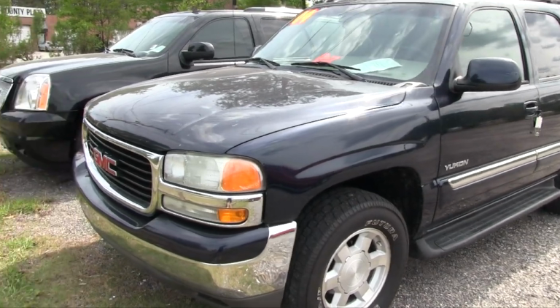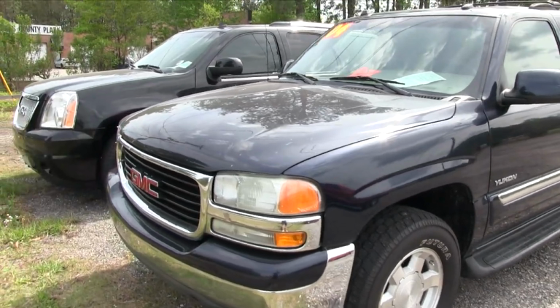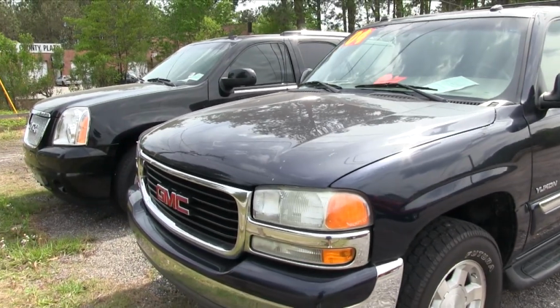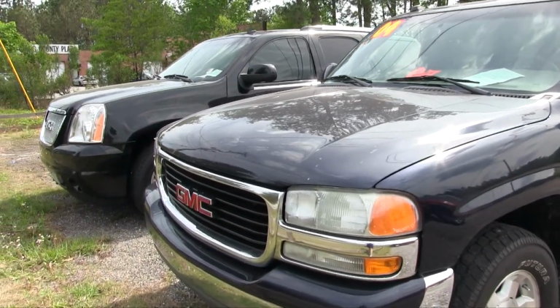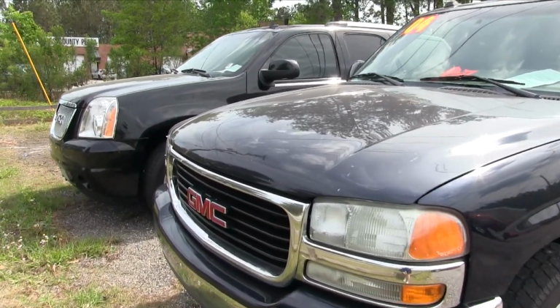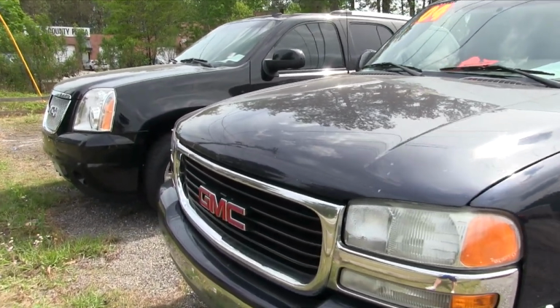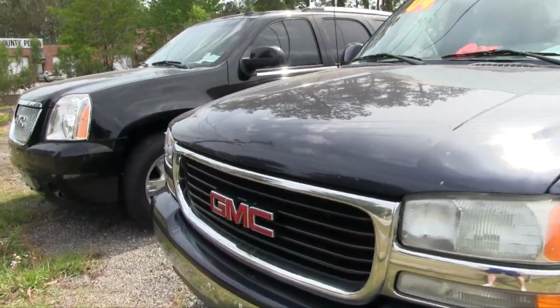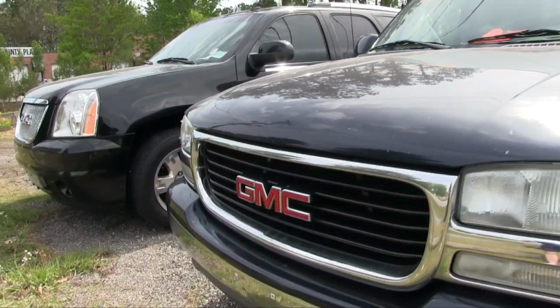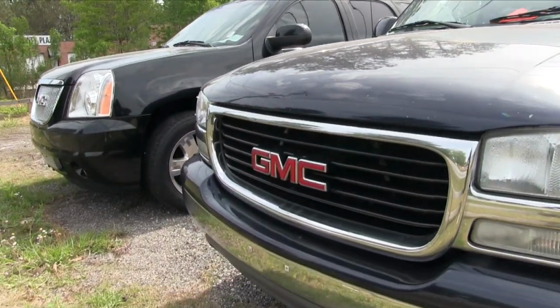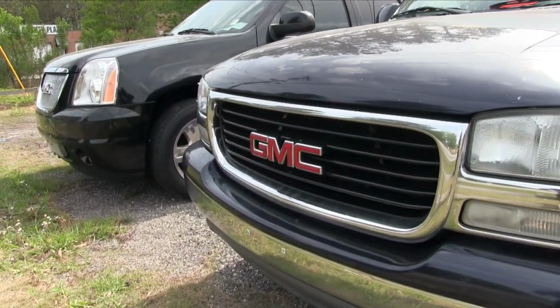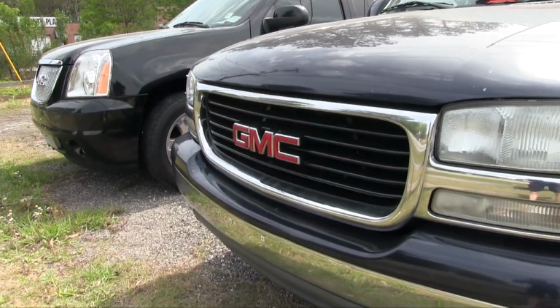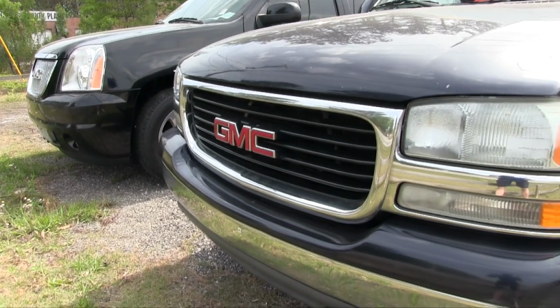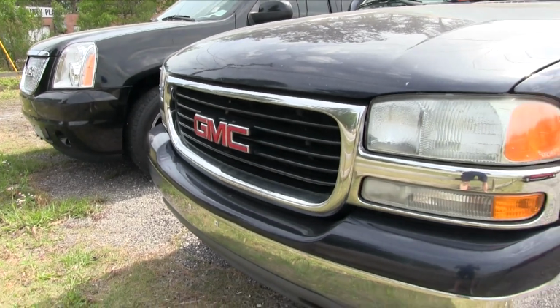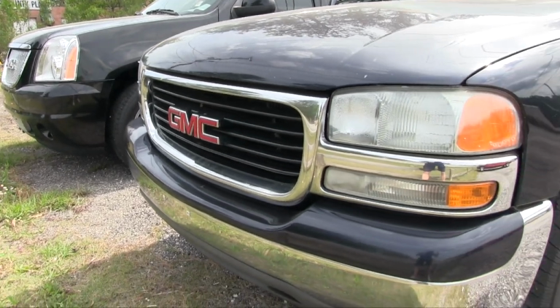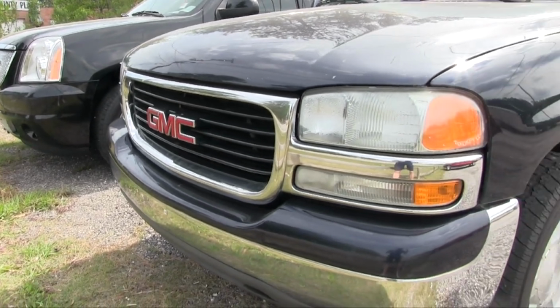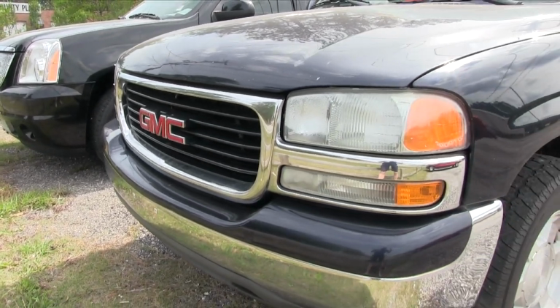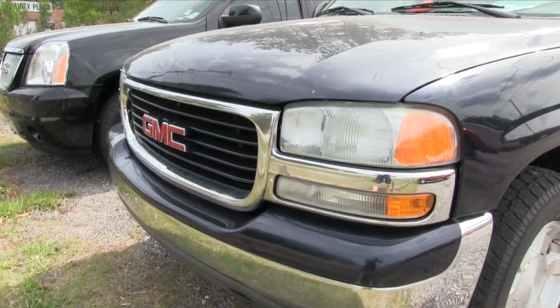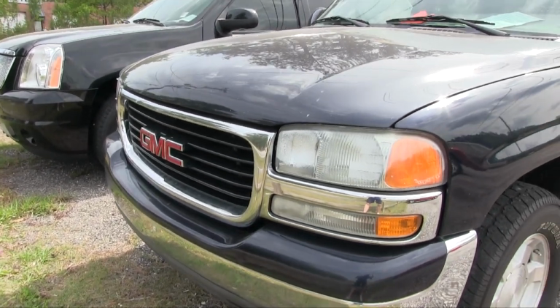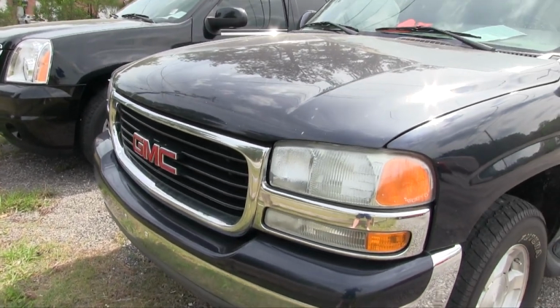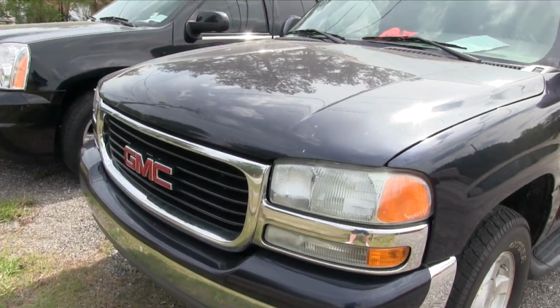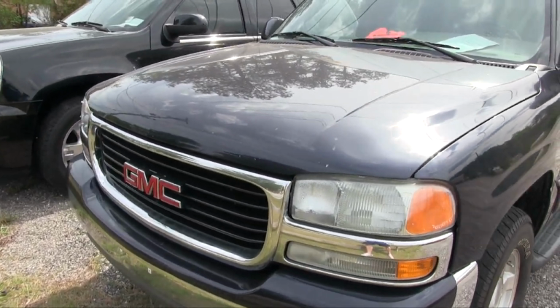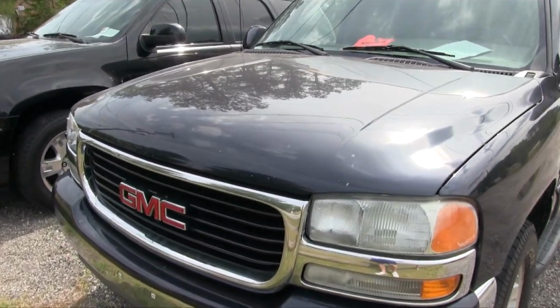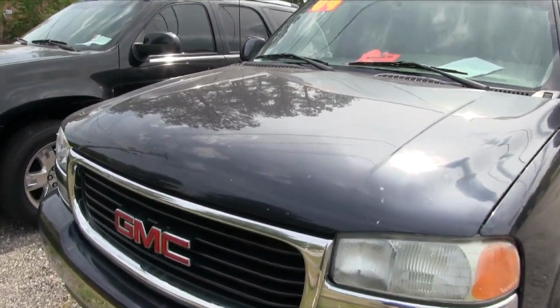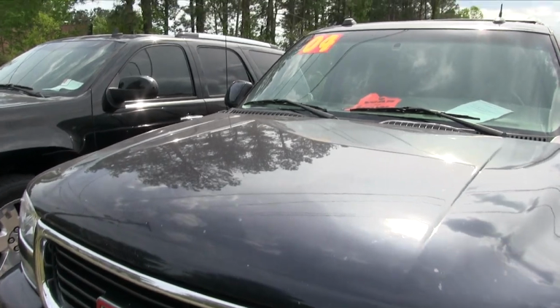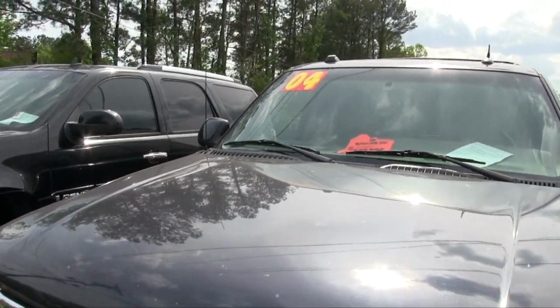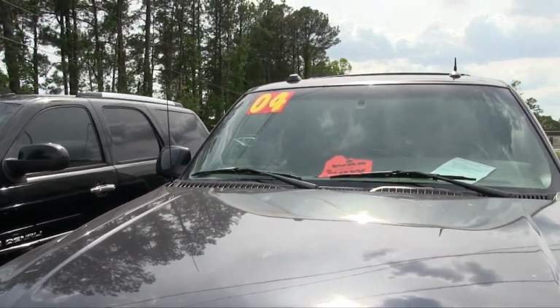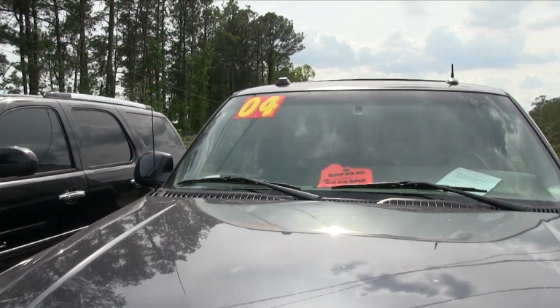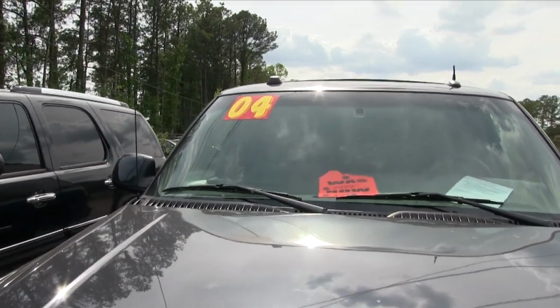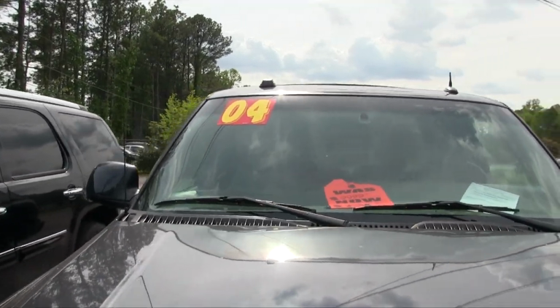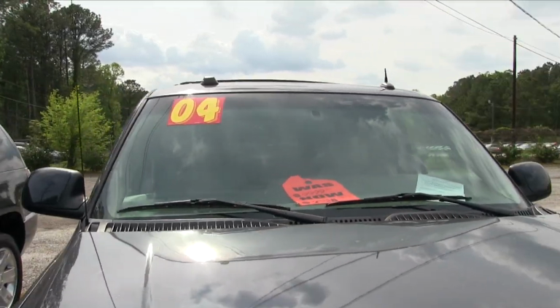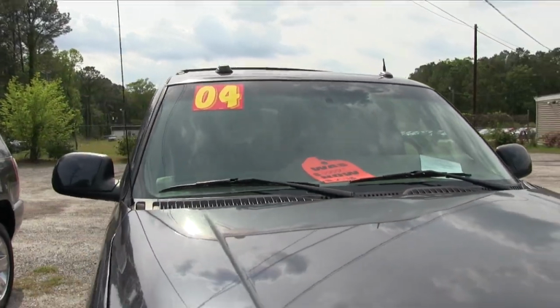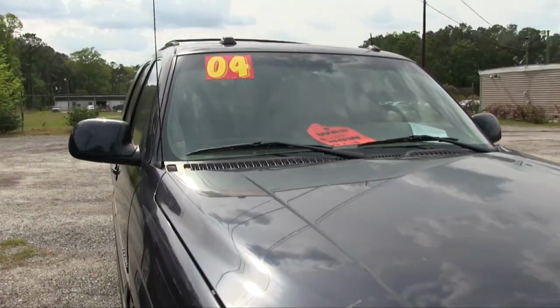Now these cars may have higher mileage and things like that, but why send every used car we get to an auction when you can put them out here and just pass the savings on to the people that need cars that are a little bit better in the price range they may be looking for.